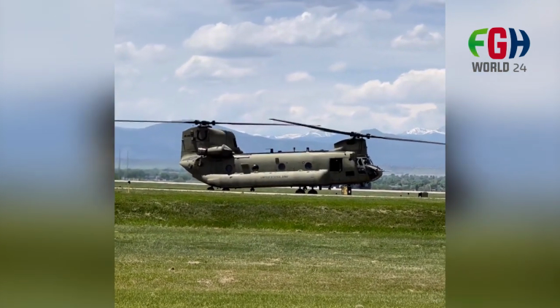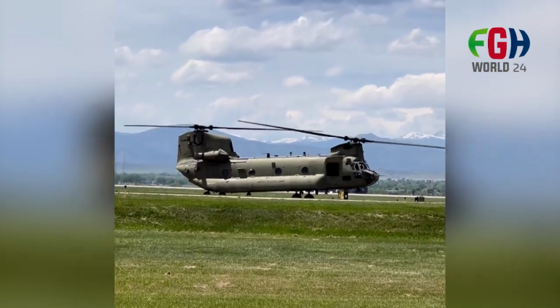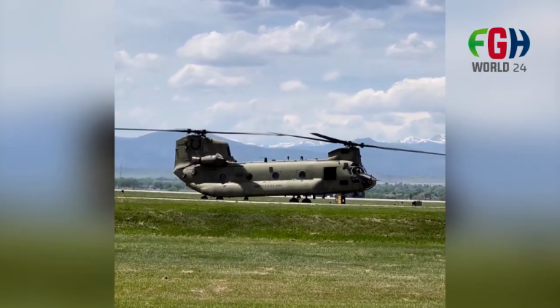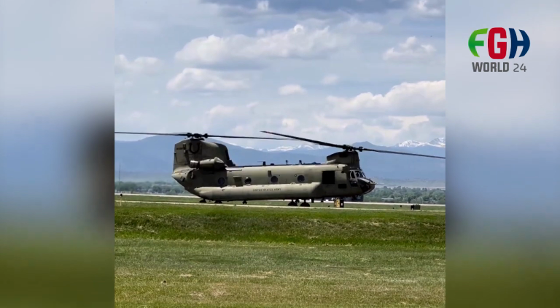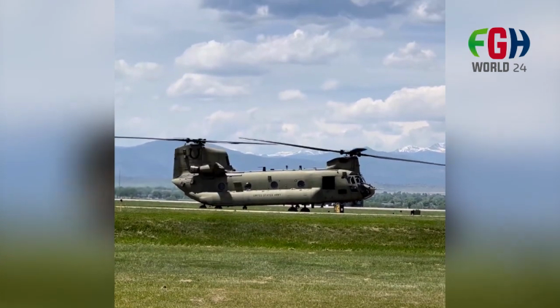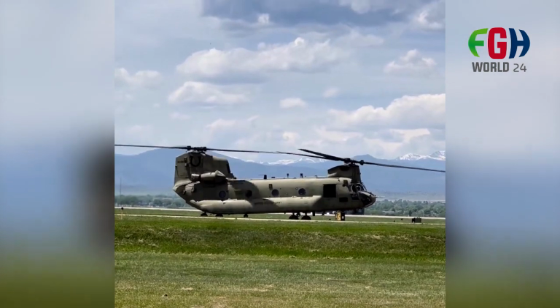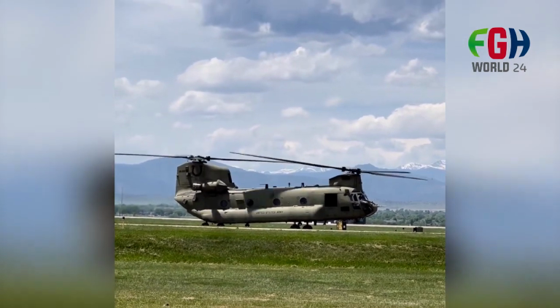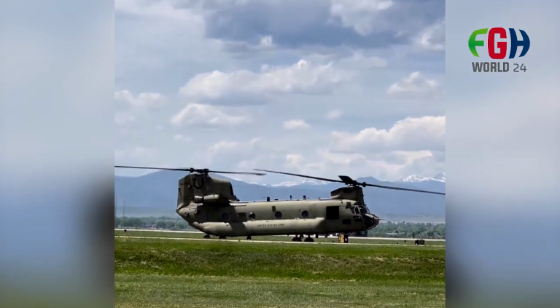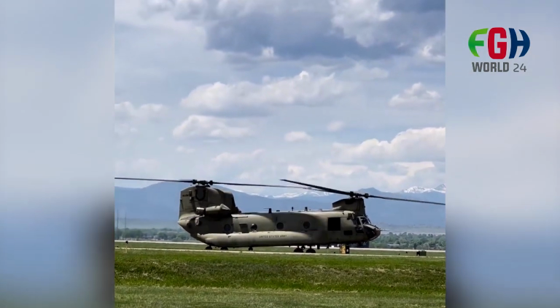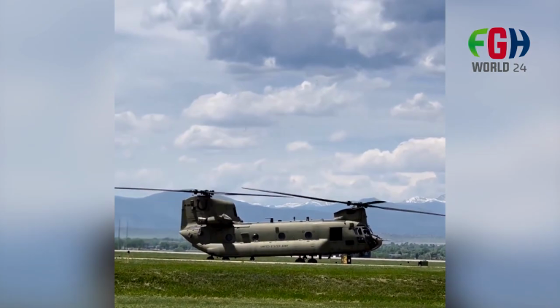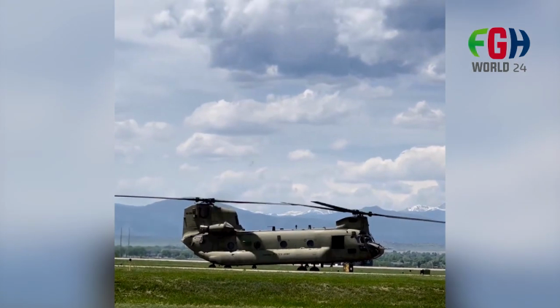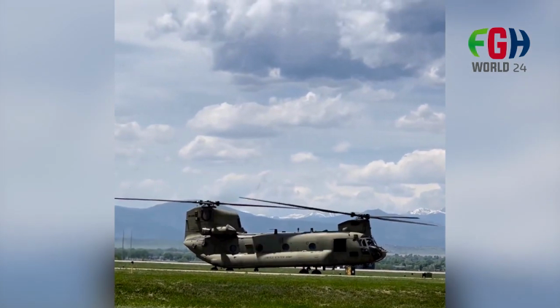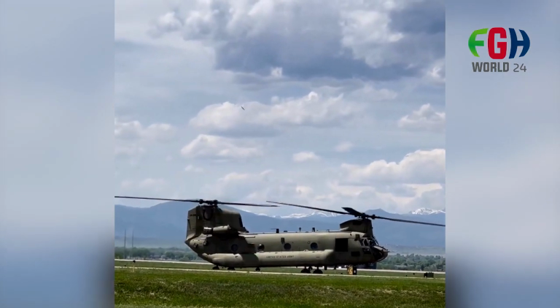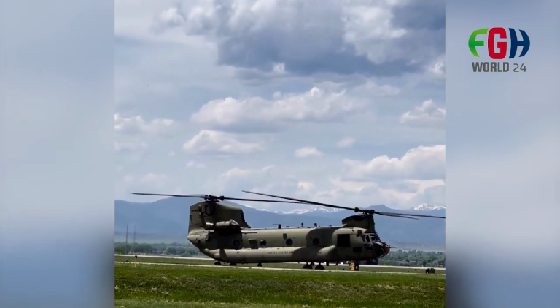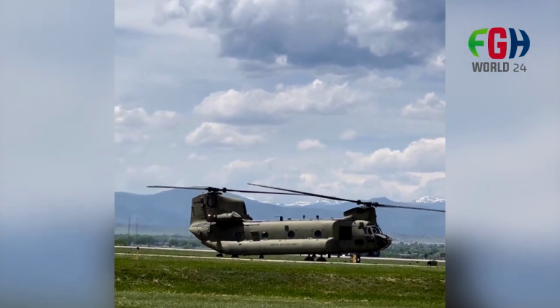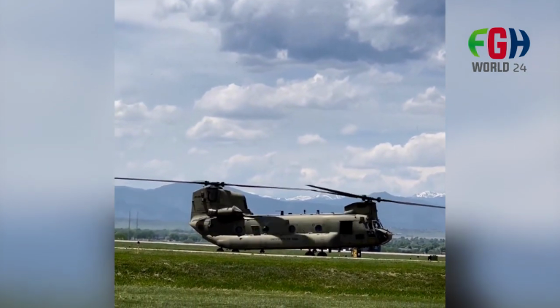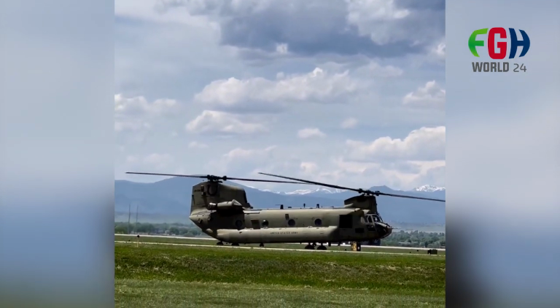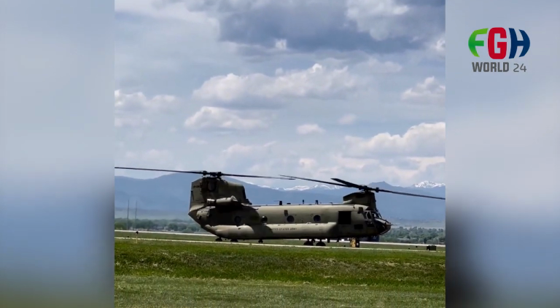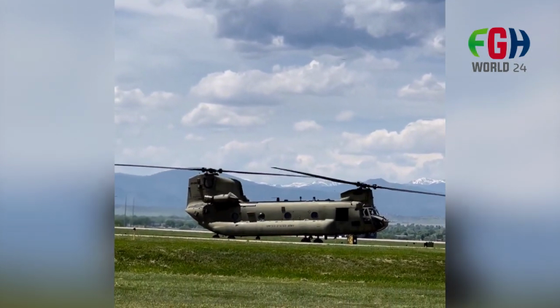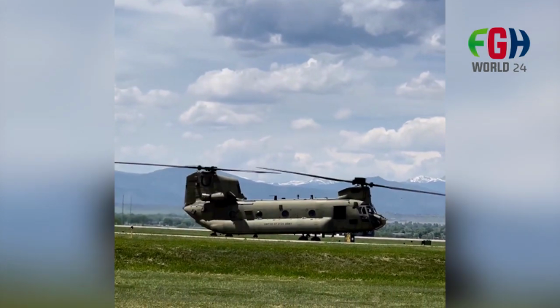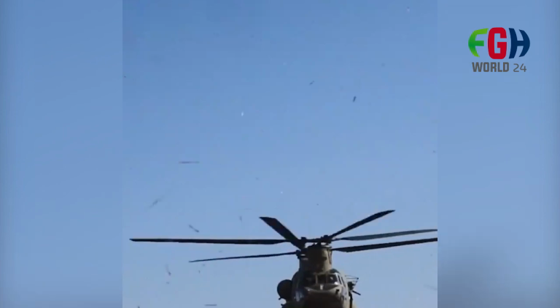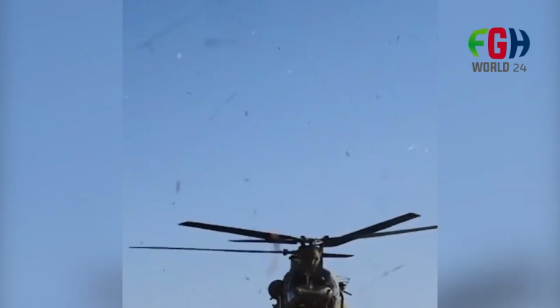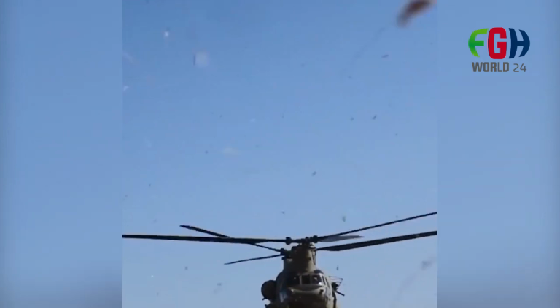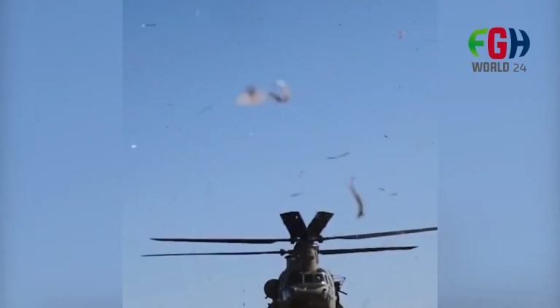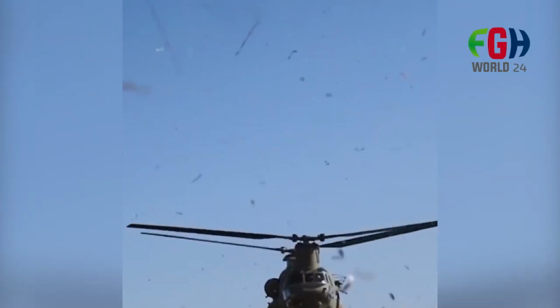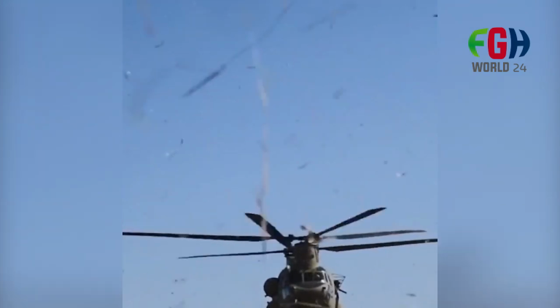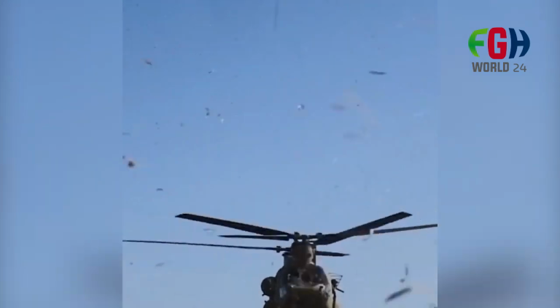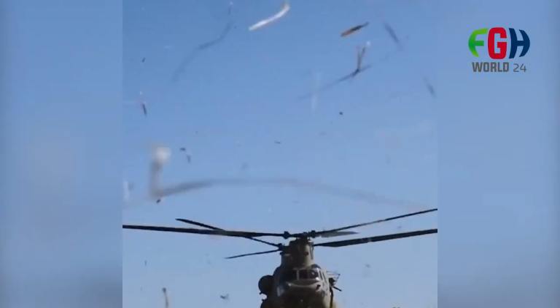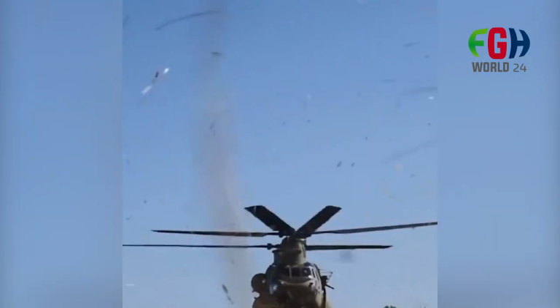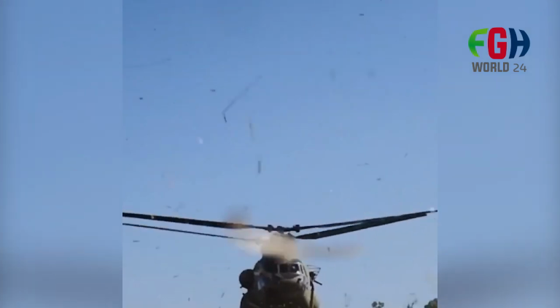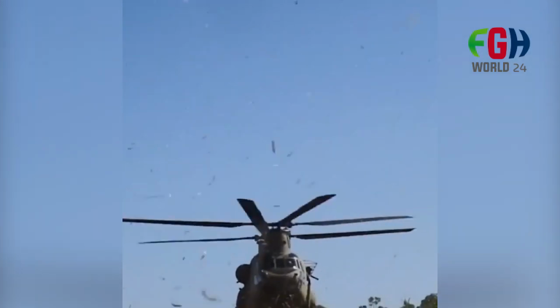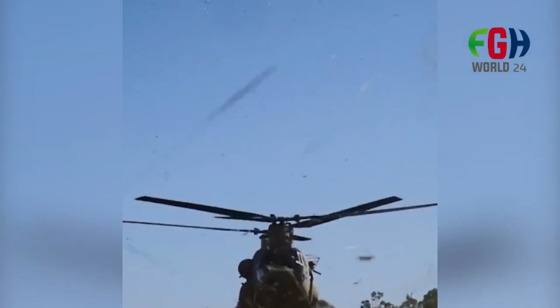Tactical Advantage. The Chinook's tandem rotor design allows for high maneuverability and agility, even in tight and confined spaces, making it suitable for operations in complex terrain and urban environments.